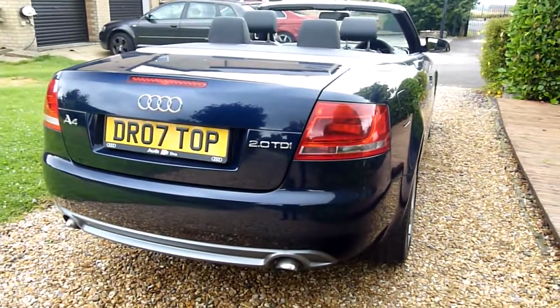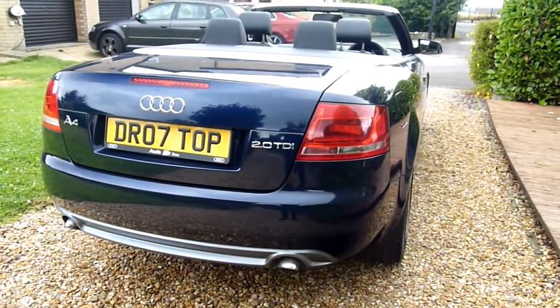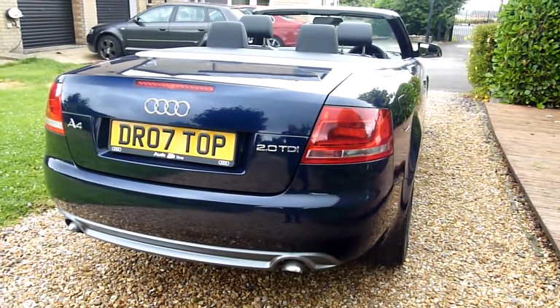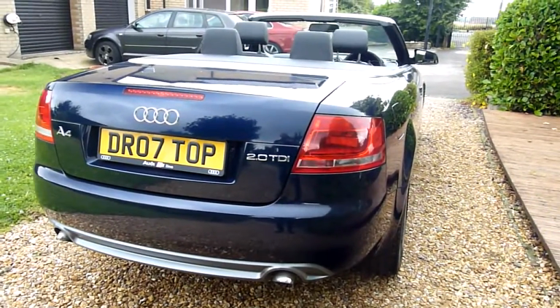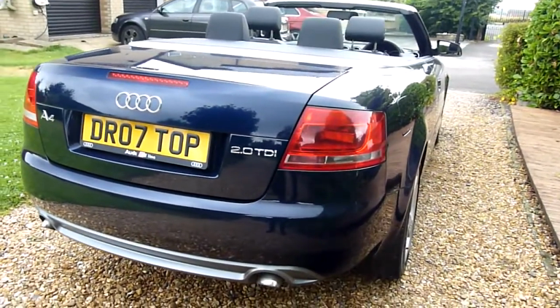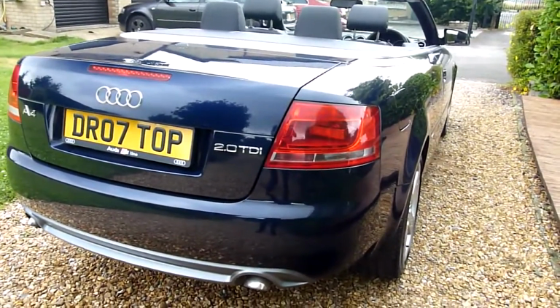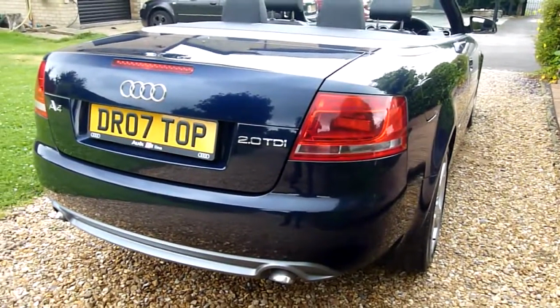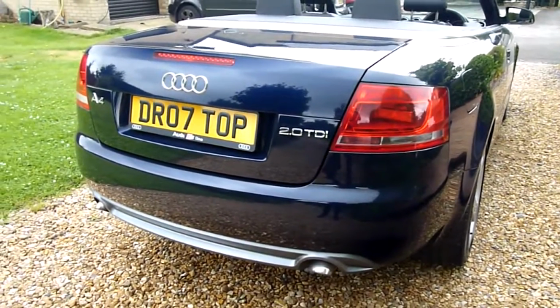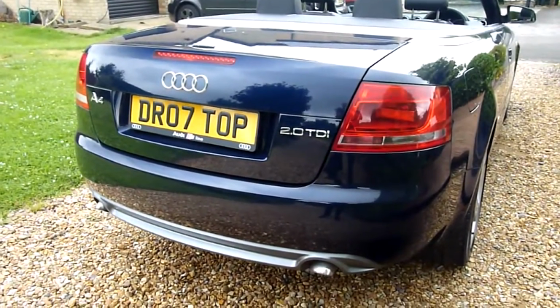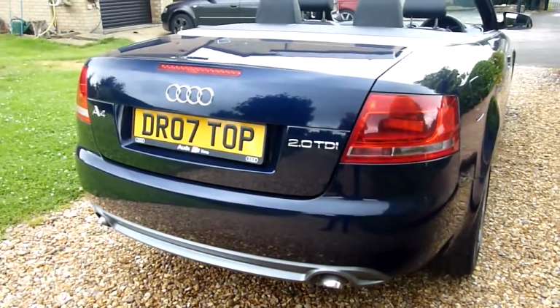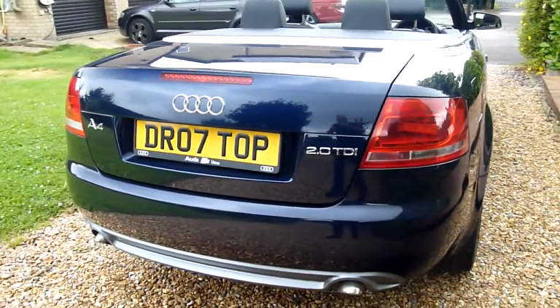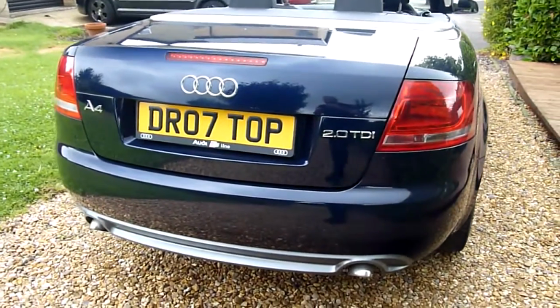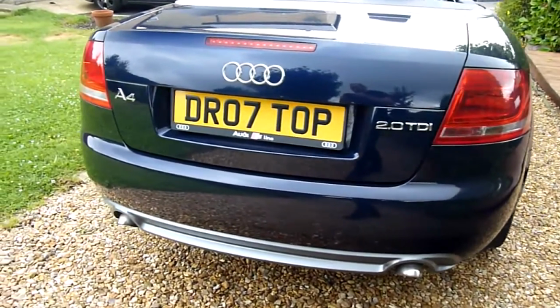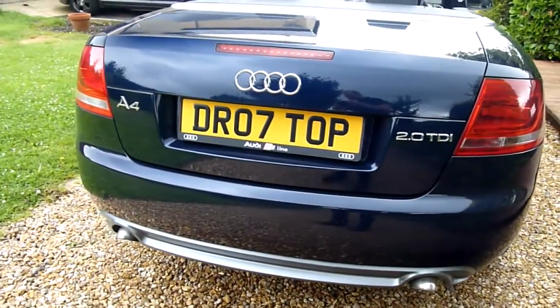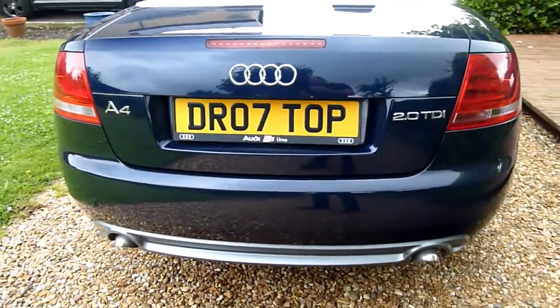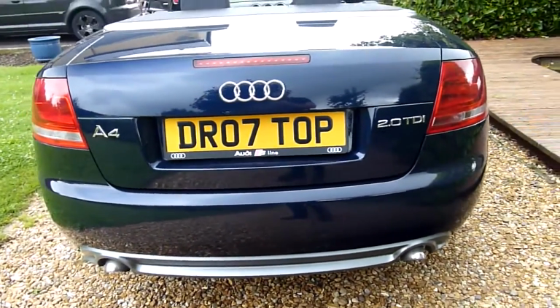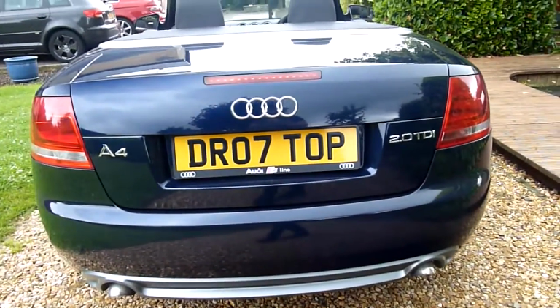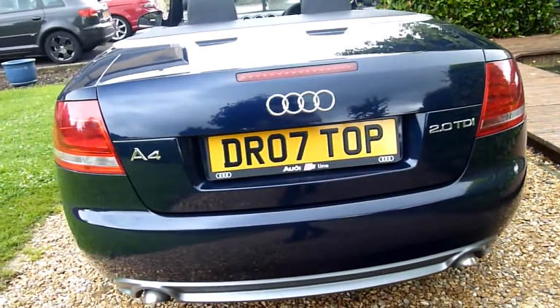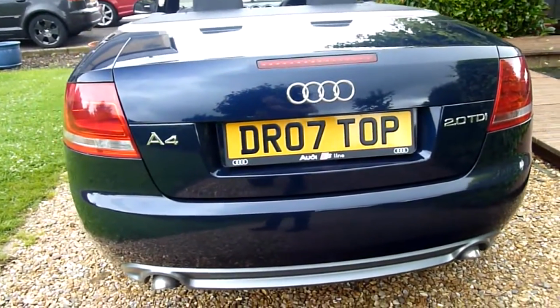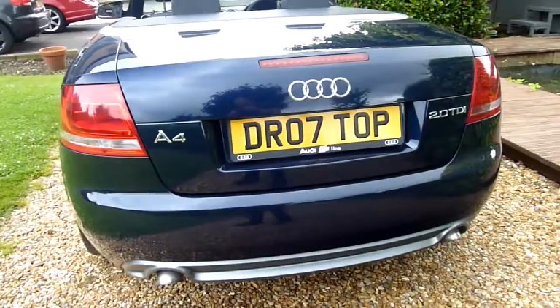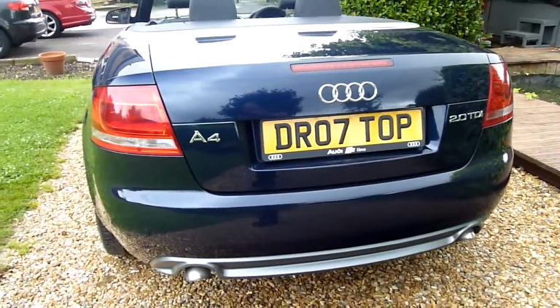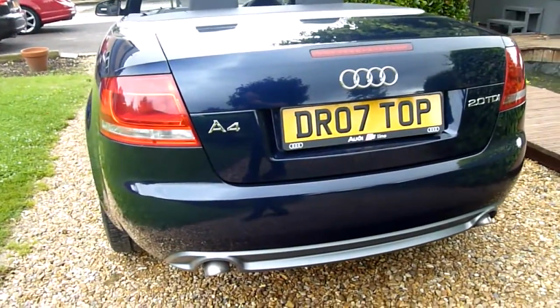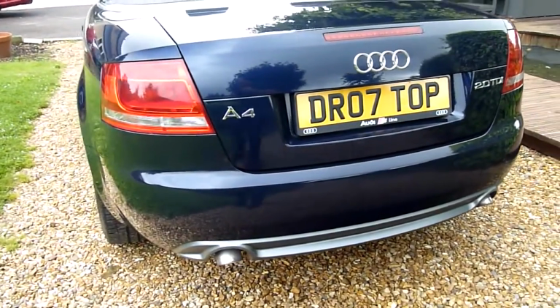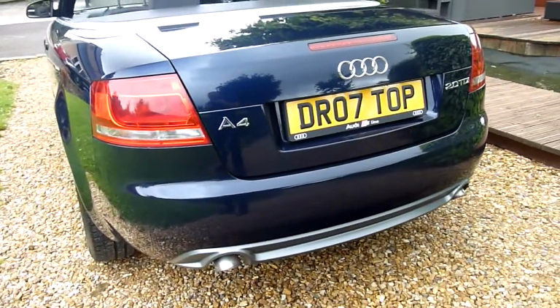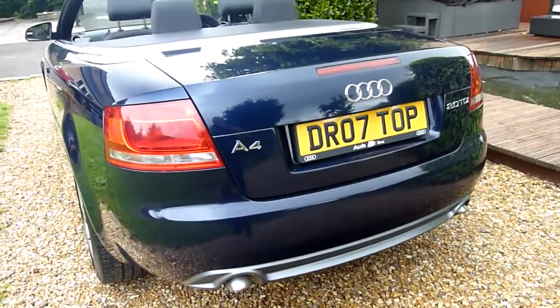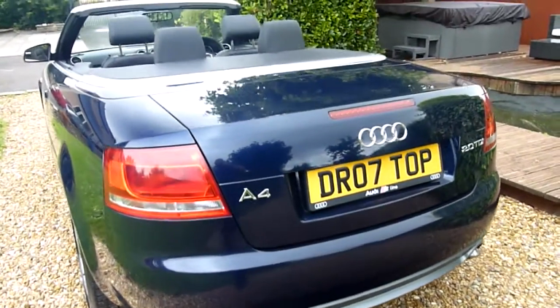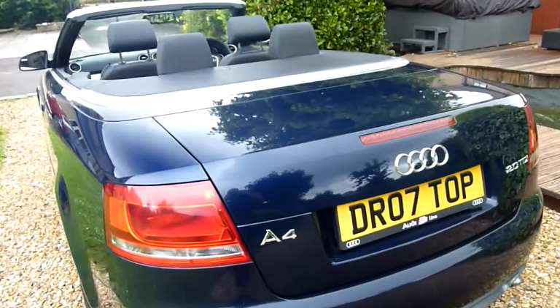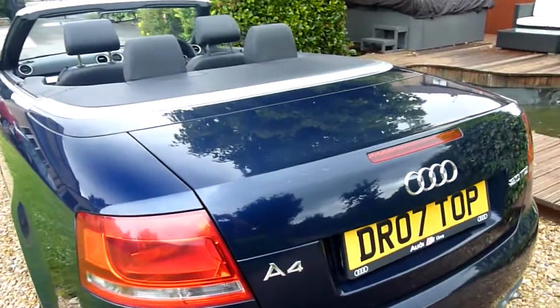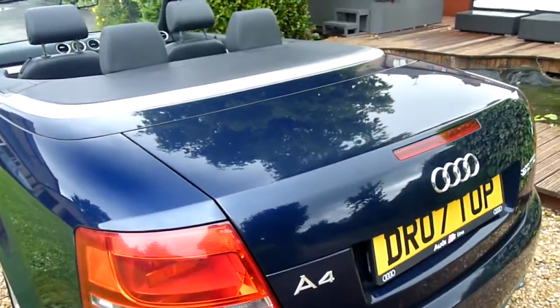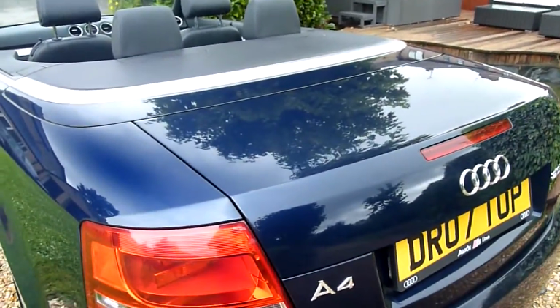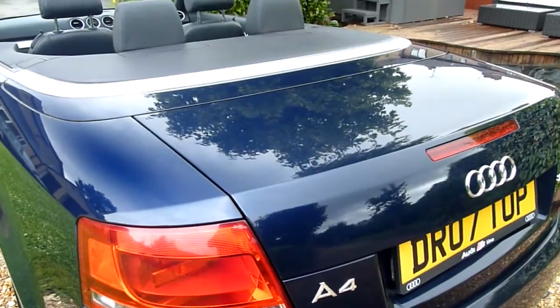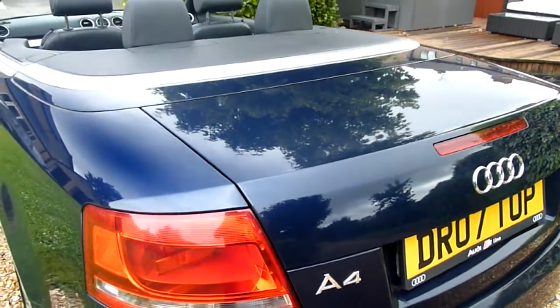Around the back of the car here, again no marks or scratches or anything. We've got the twin pipes out the back, and of course the 2.0 litre TDI engine on these was great. Lovely shine on the boot lid there, look at that.